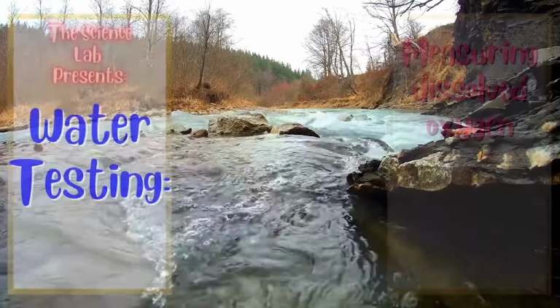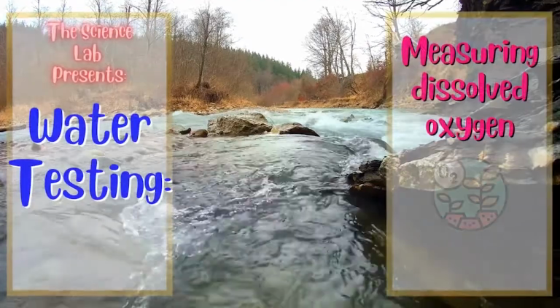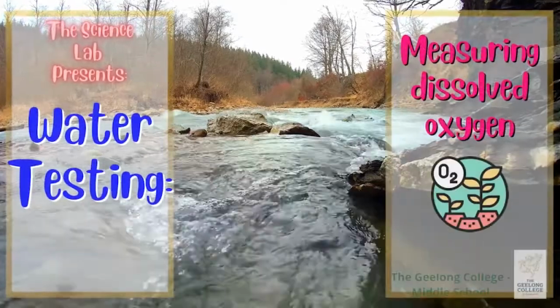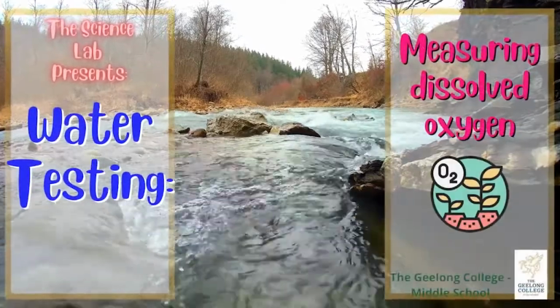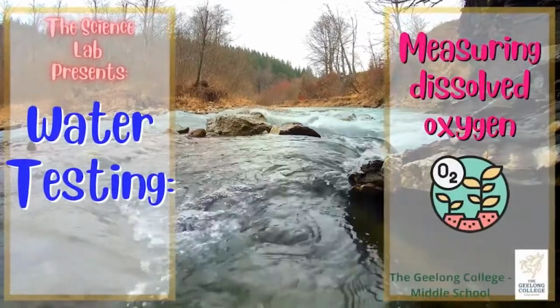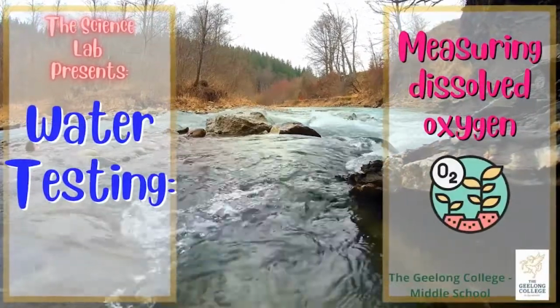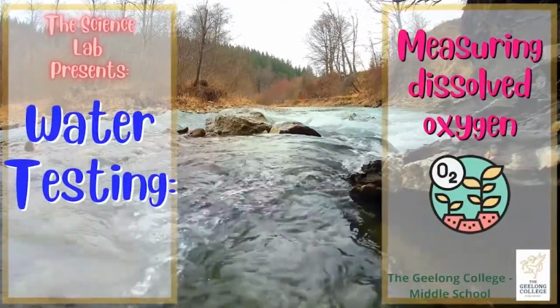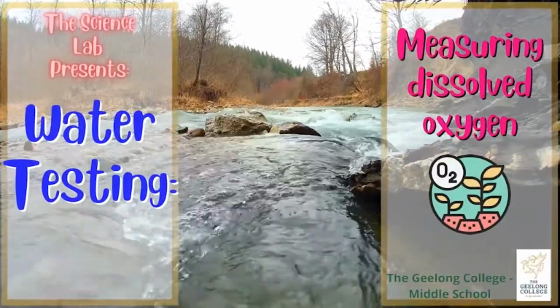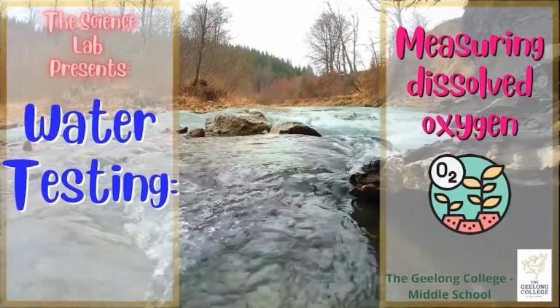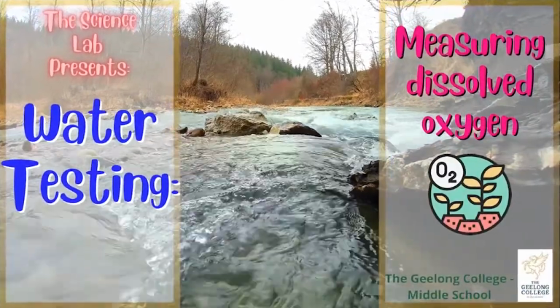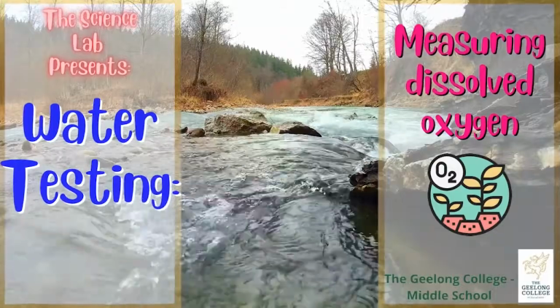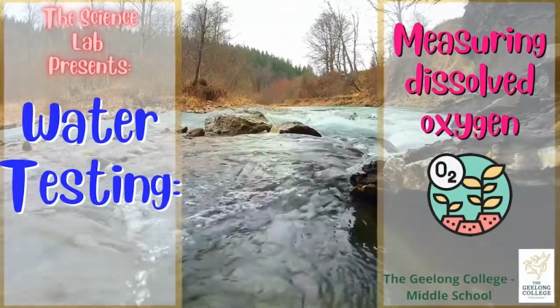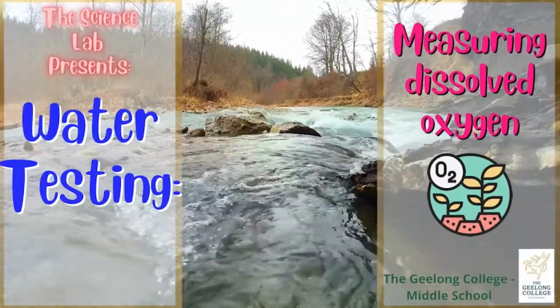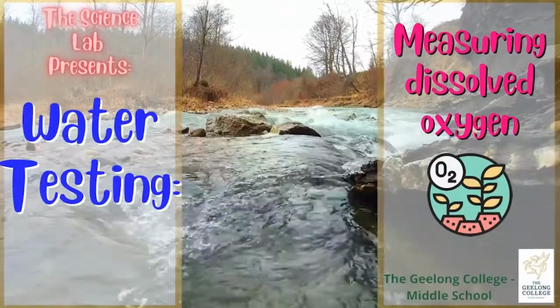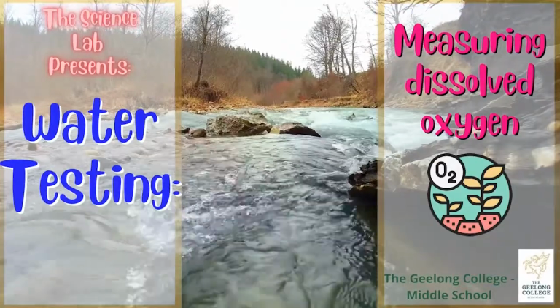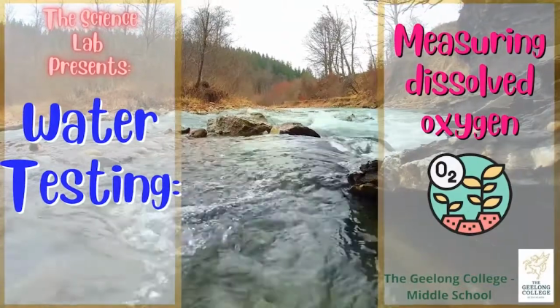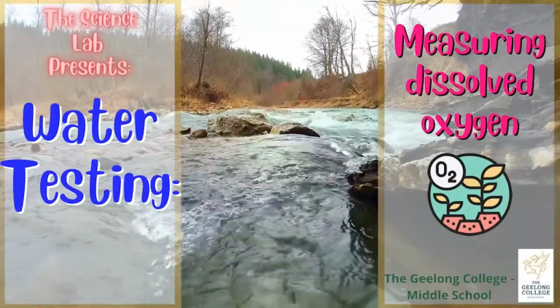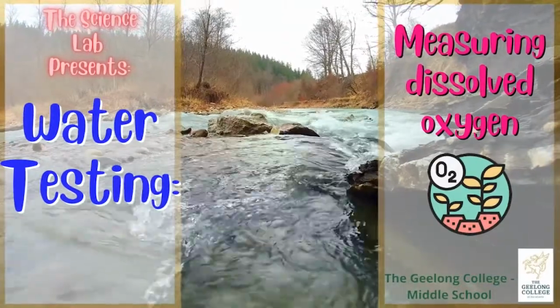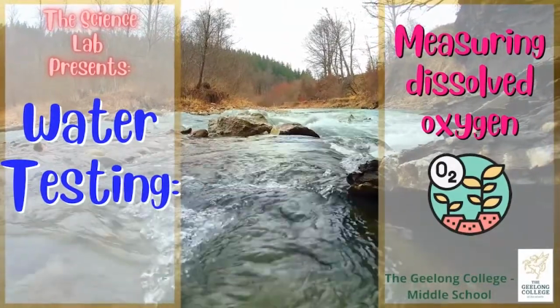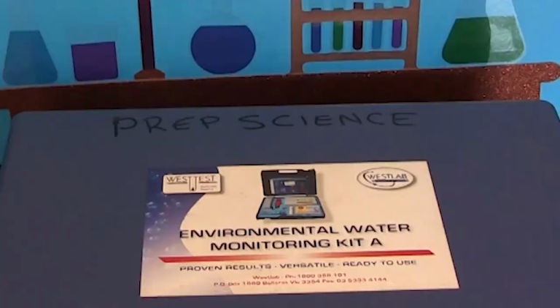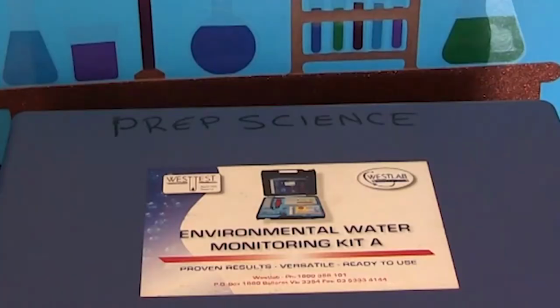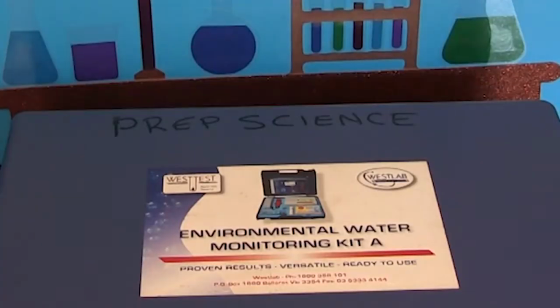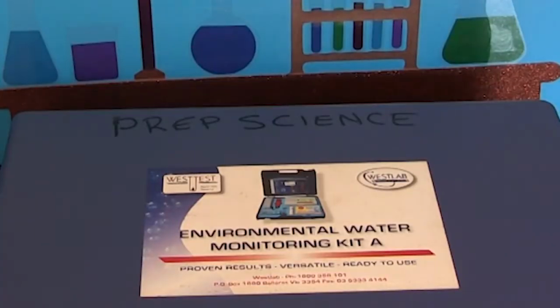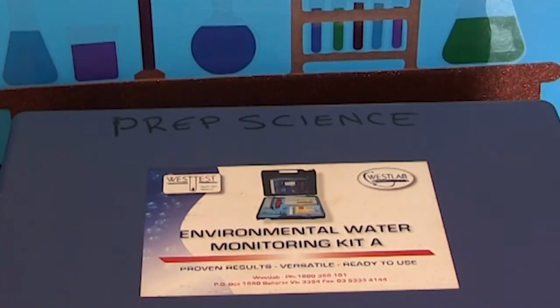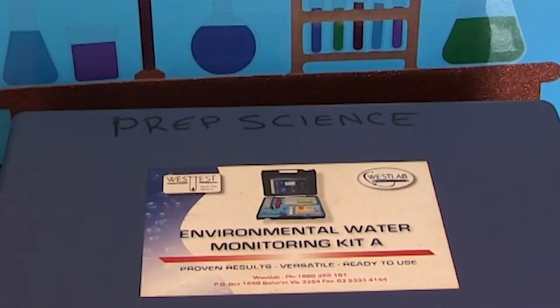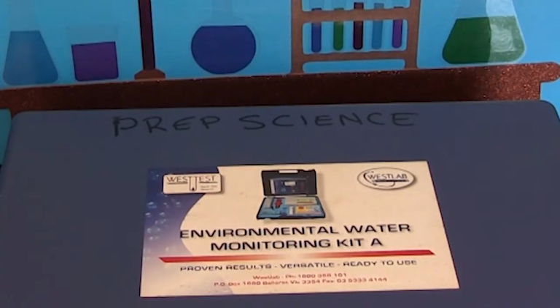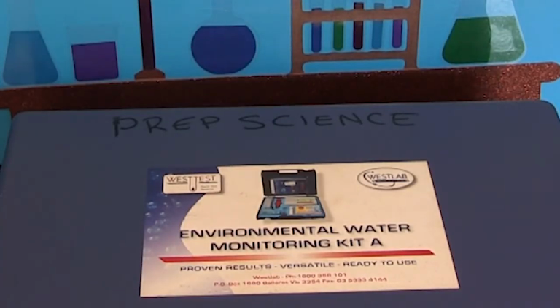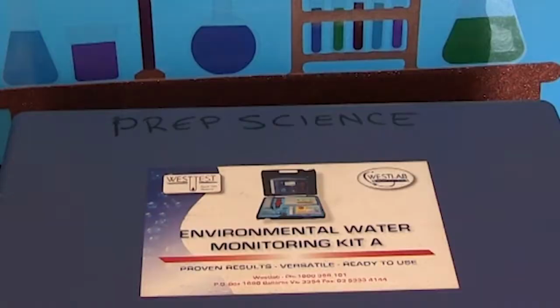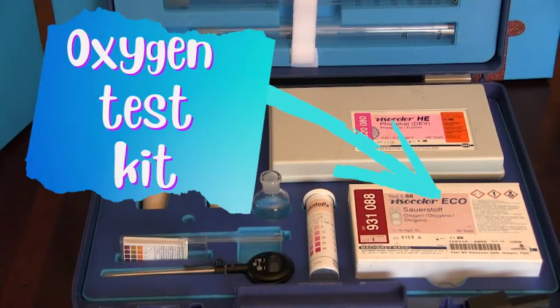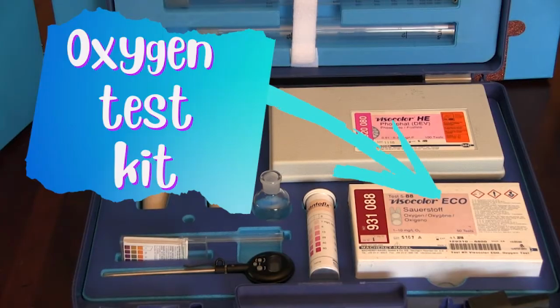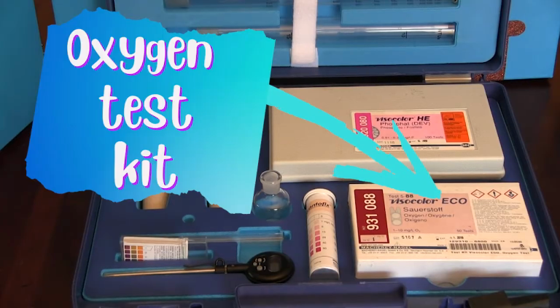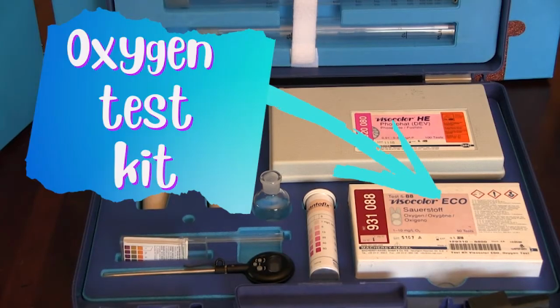Welcome to the Science Lab. Today we're focusing on how to measure dissolved oxygen levels in water. We're going to use the dissolved oxygen test from the West Lab Environmental Water Monitoring Kit.